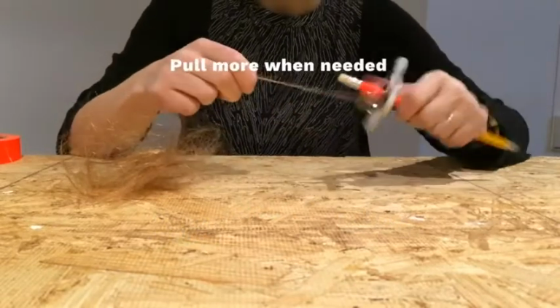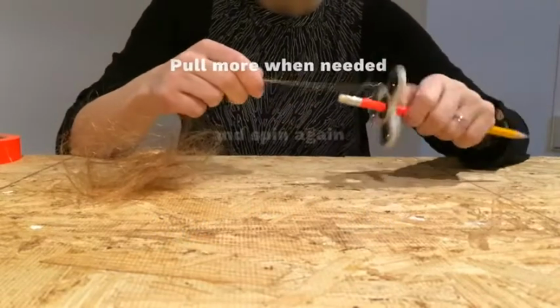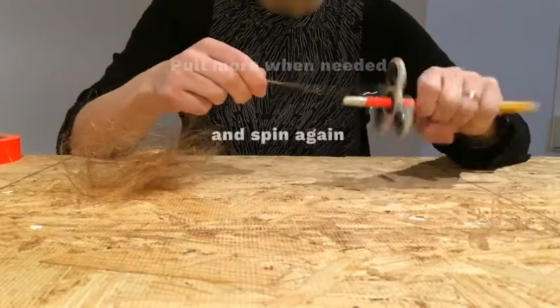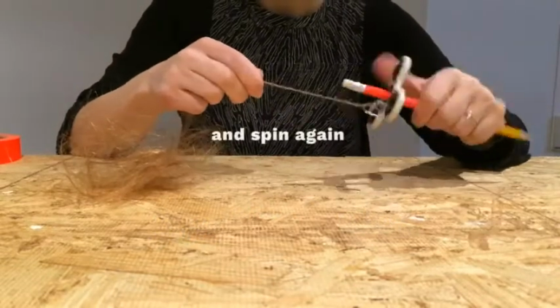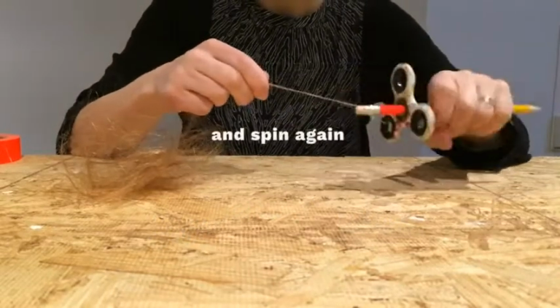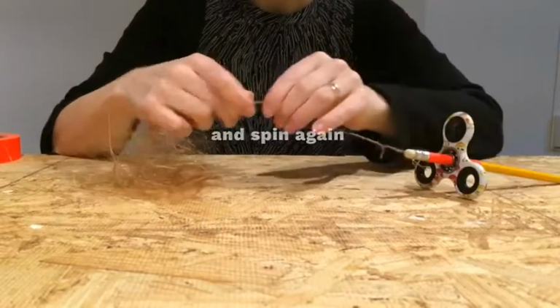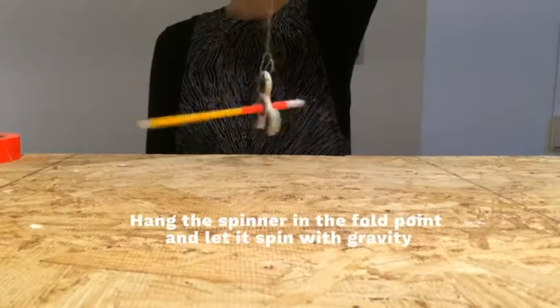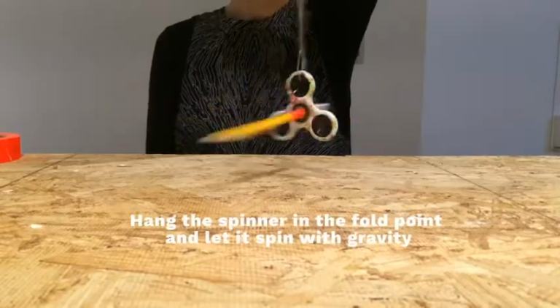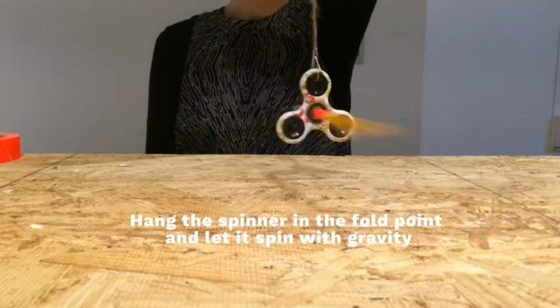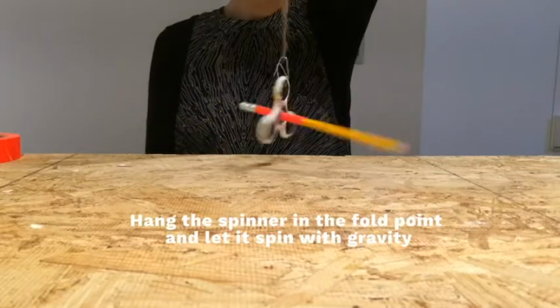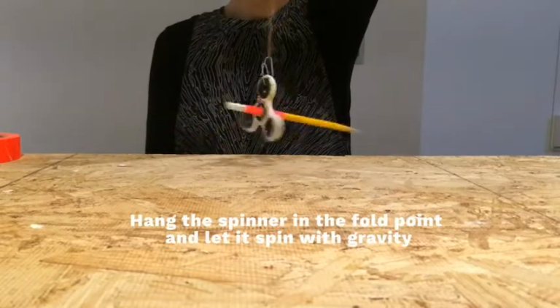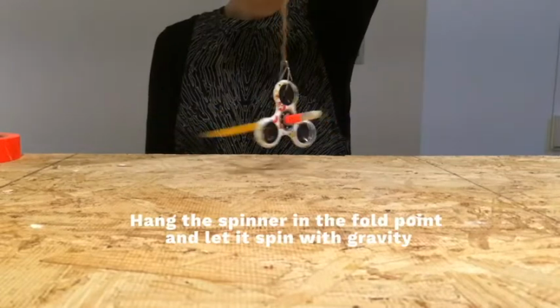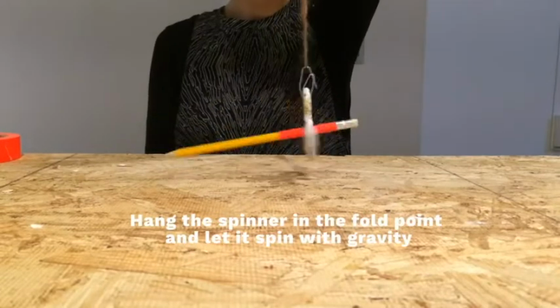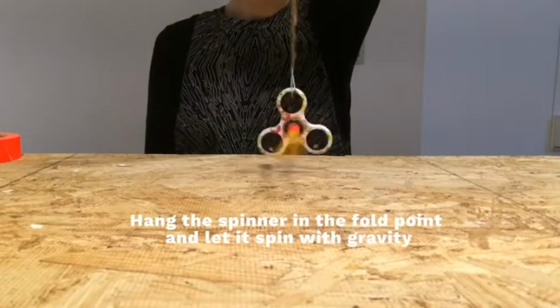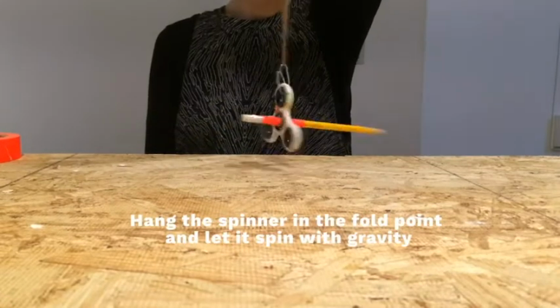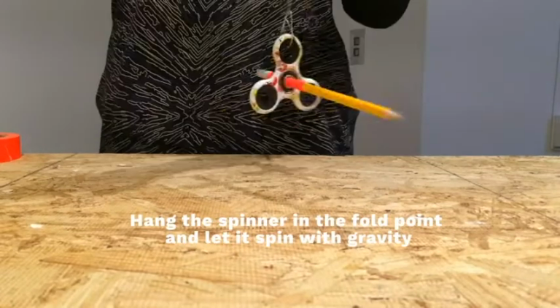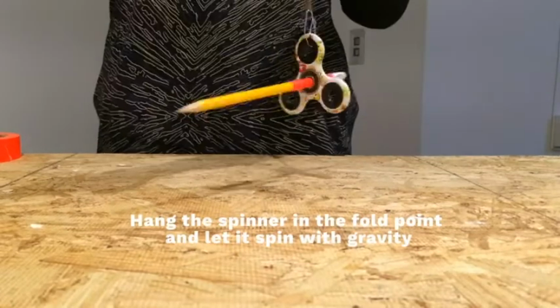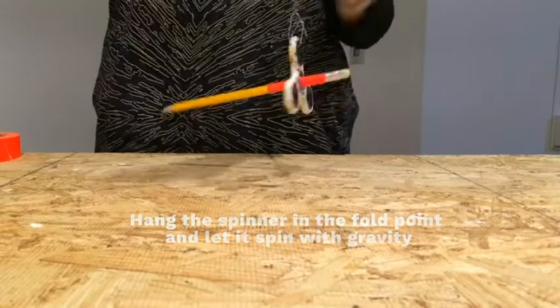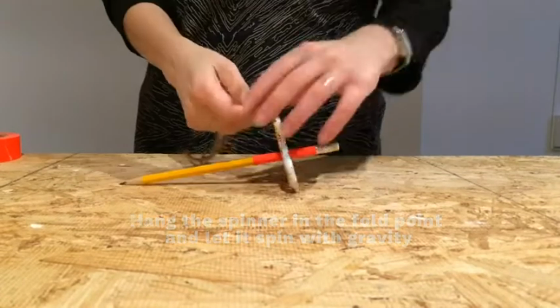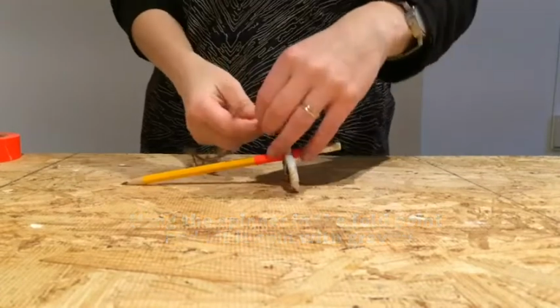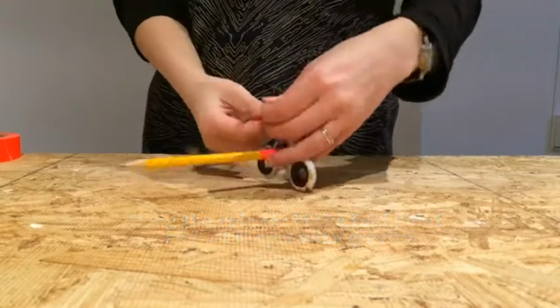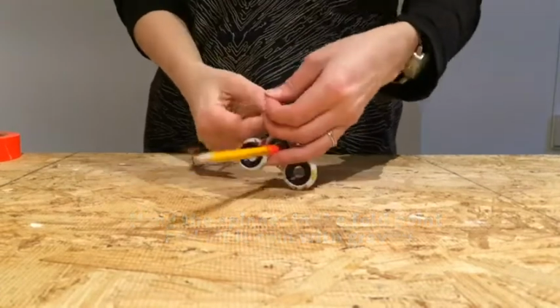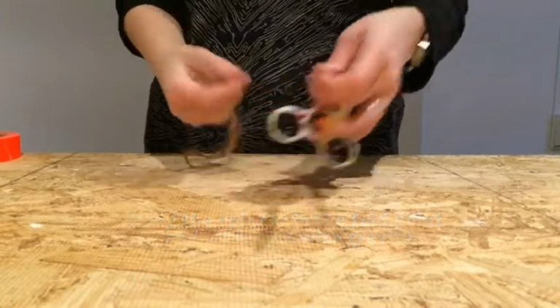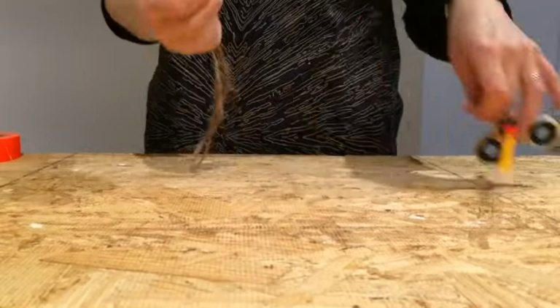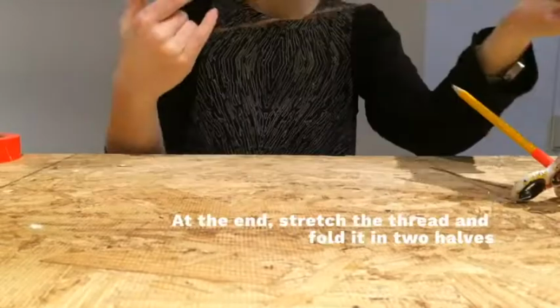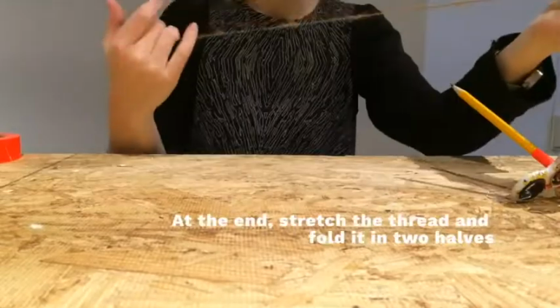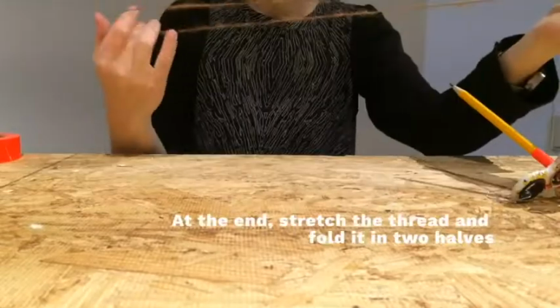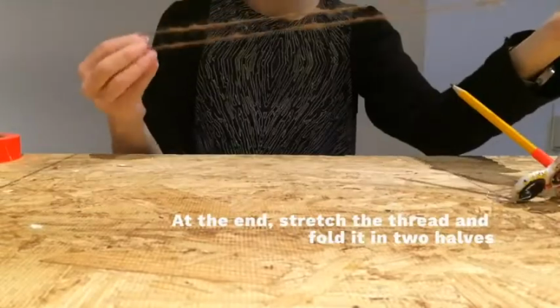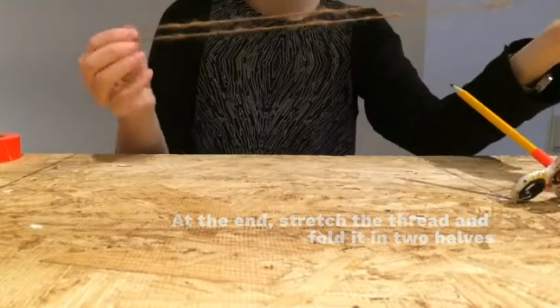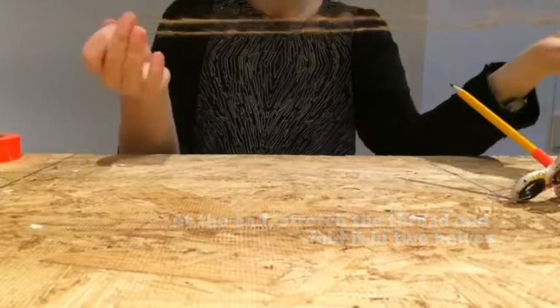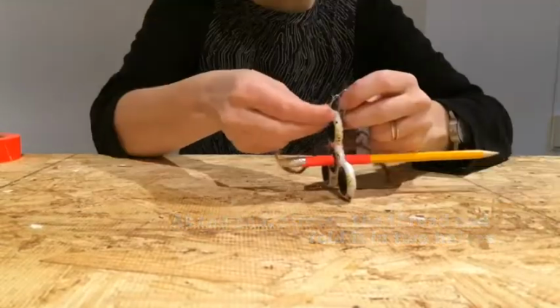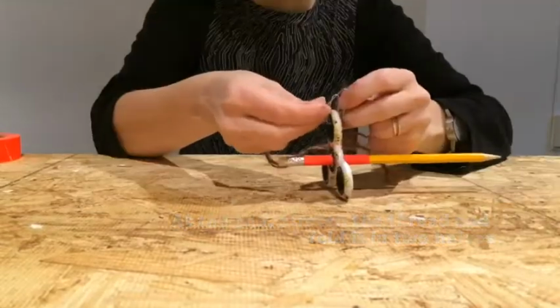On the 15th of each month, they swallow about 40 feet of yarn that they've spun from their own body hair, and by the end of the month, it's worked its way through their digestive system and cleaned out their guts. Incredible.